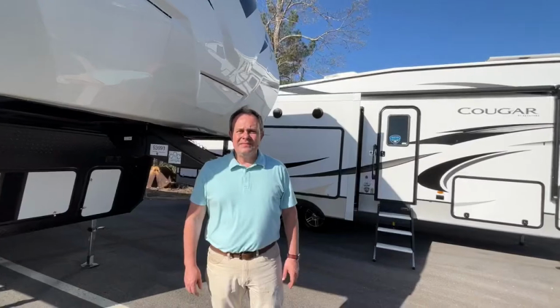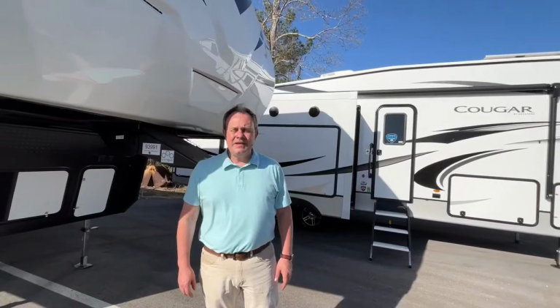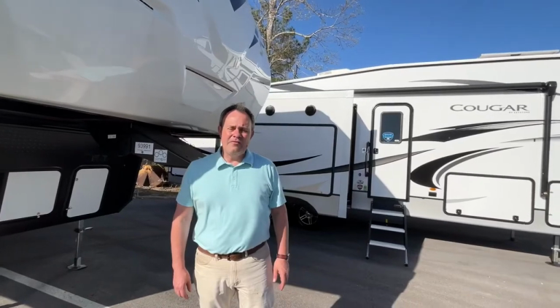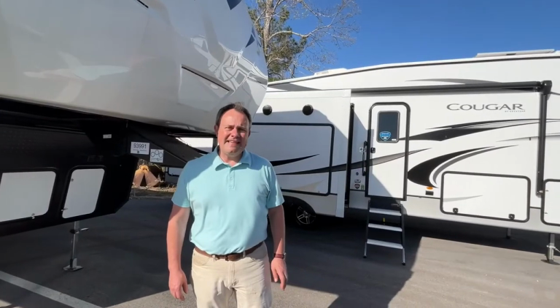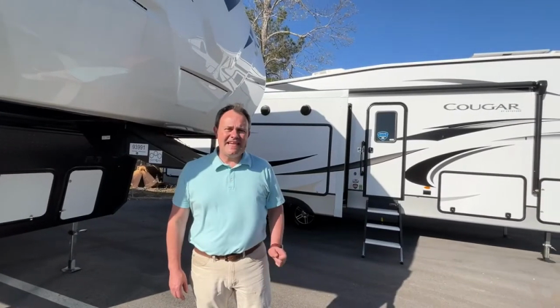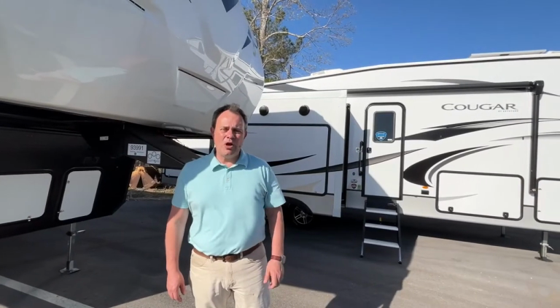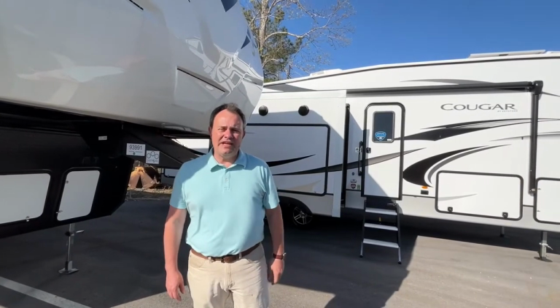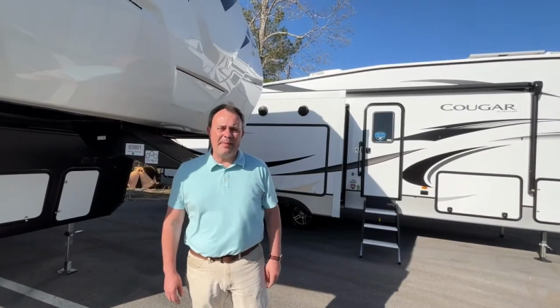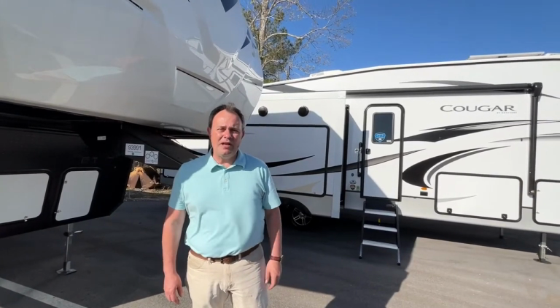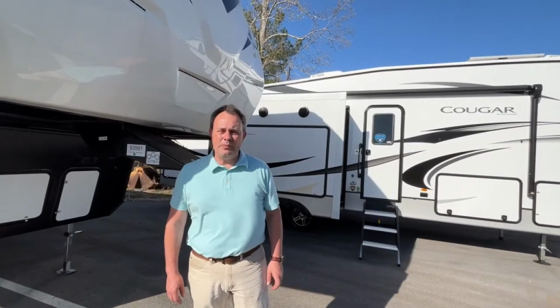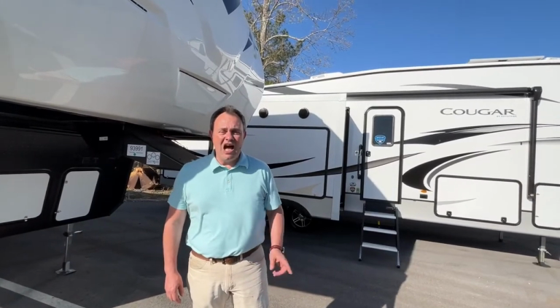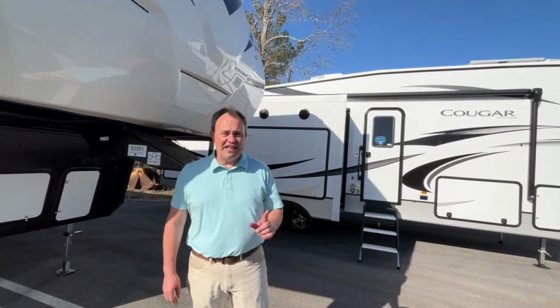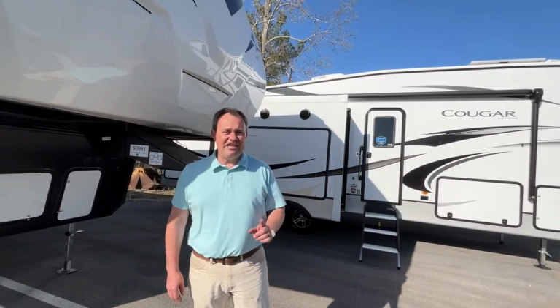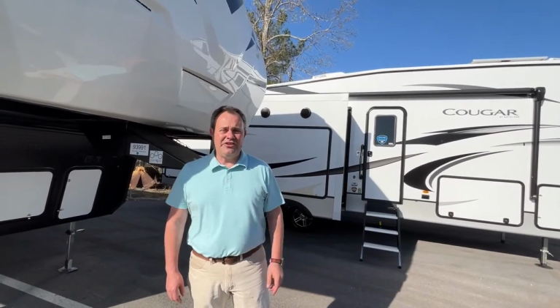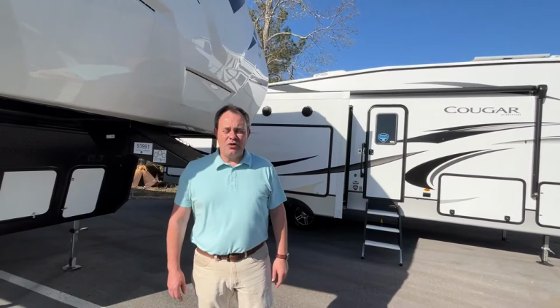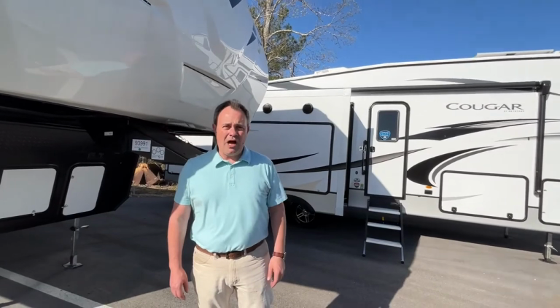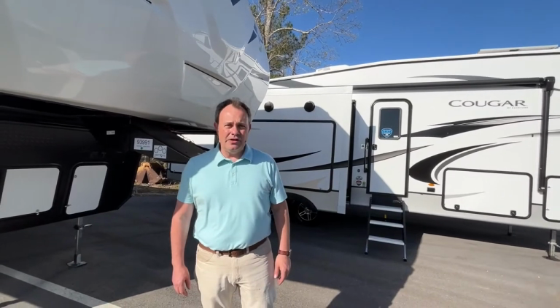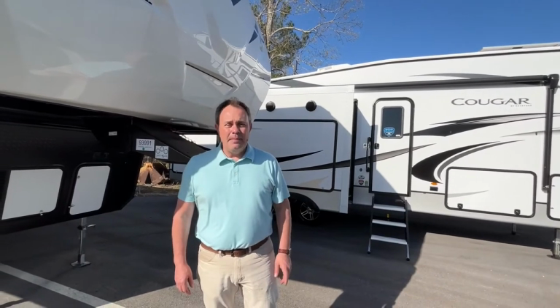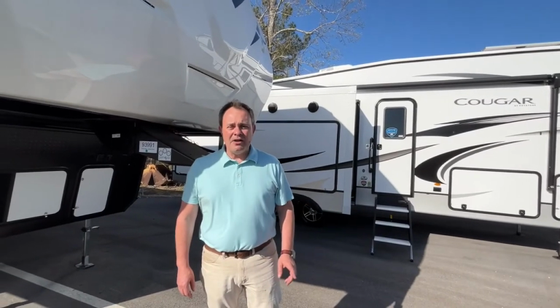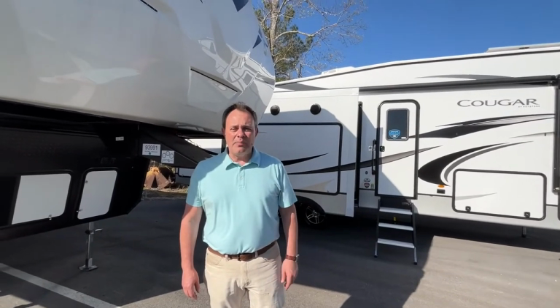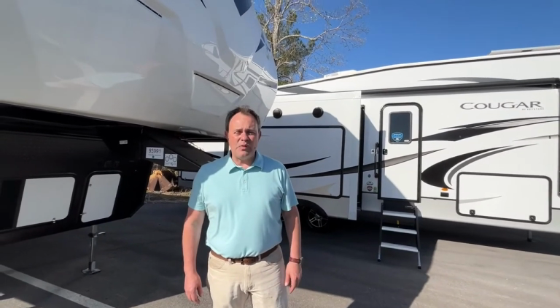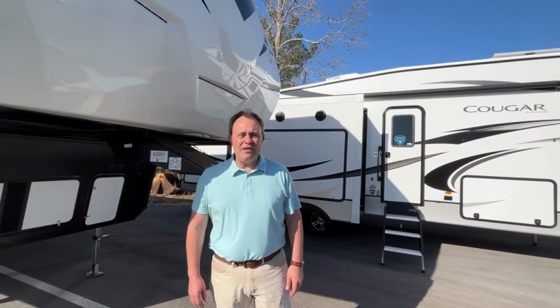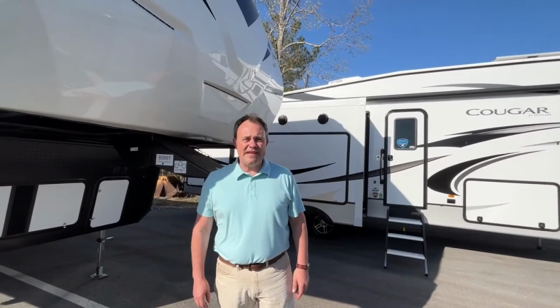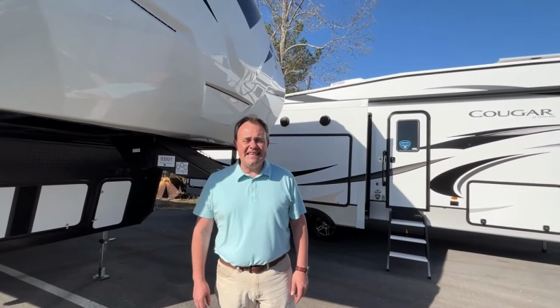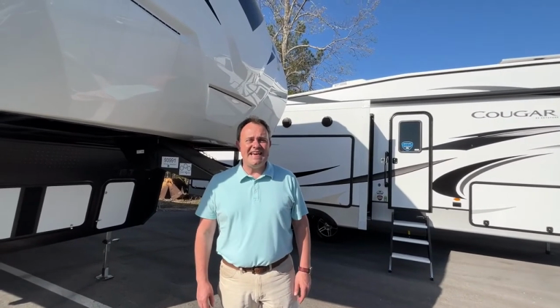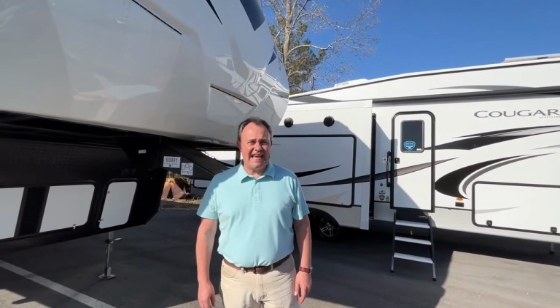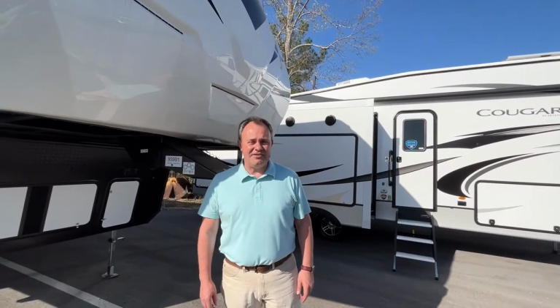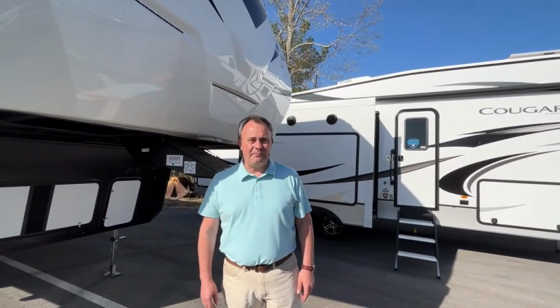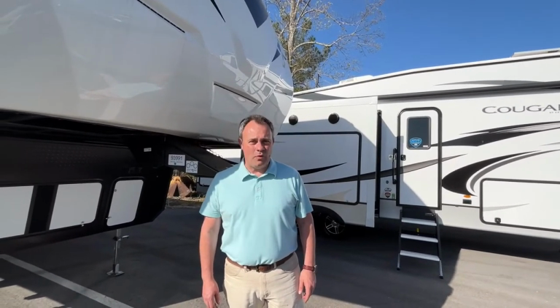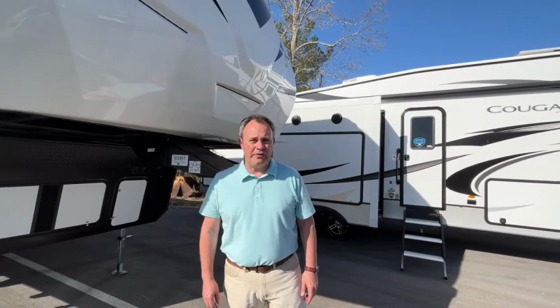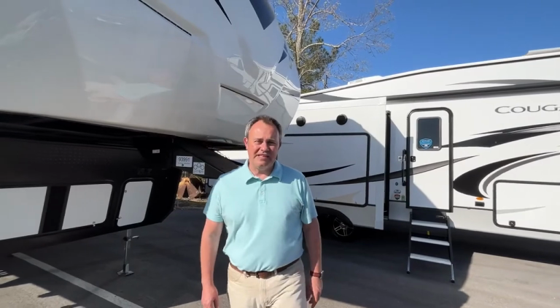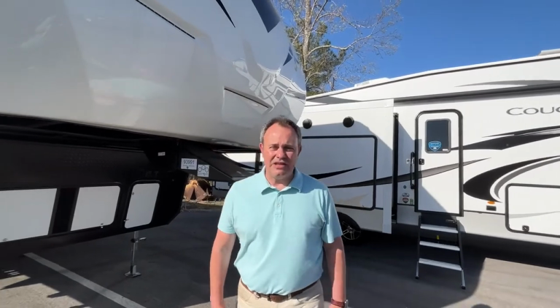Hey everybody, today we're going to be looking at a Palomino Puma Unleashed Toy Hauler, Model Number 383DSS by Forest River. Let's take a look.